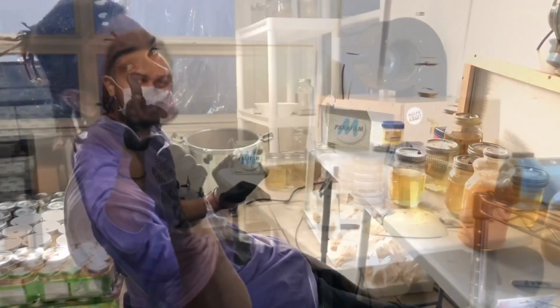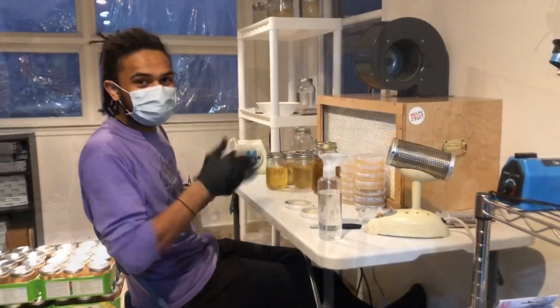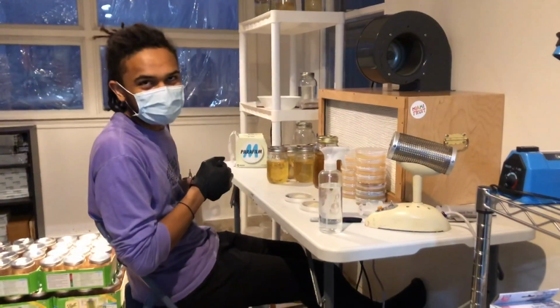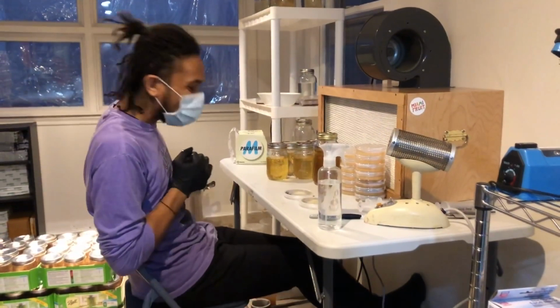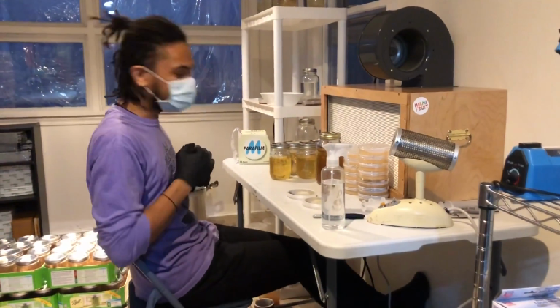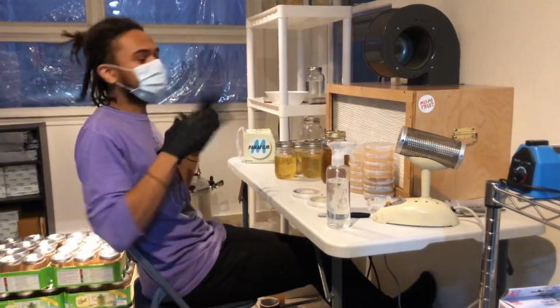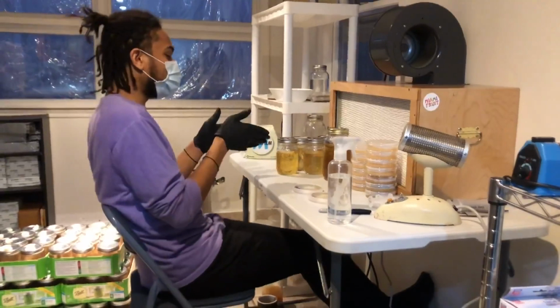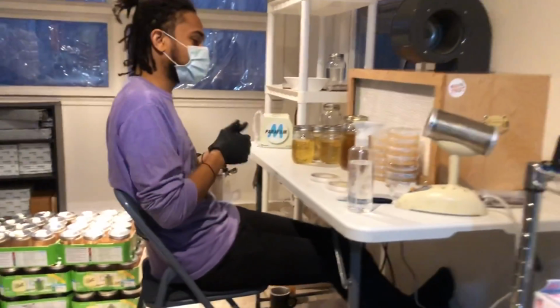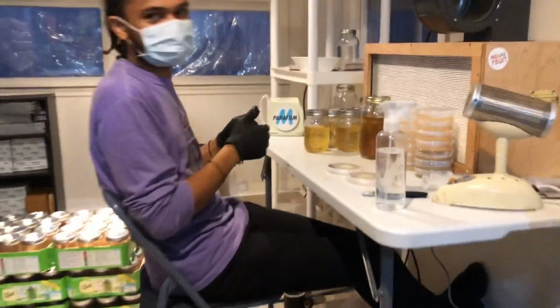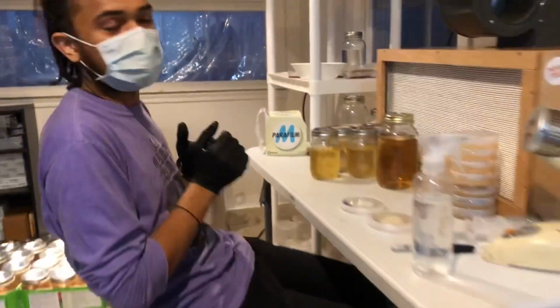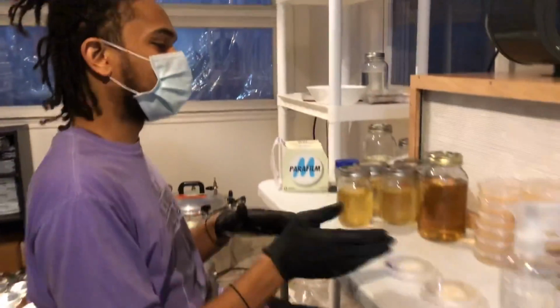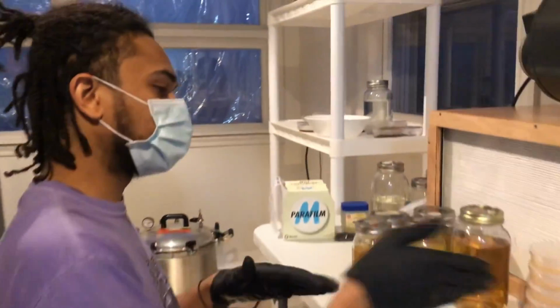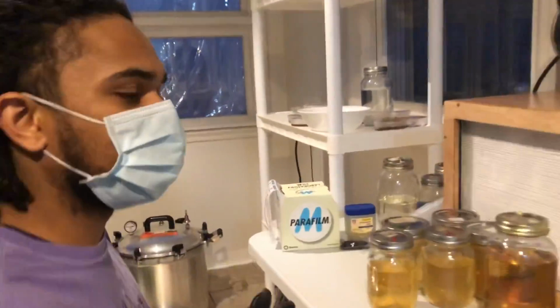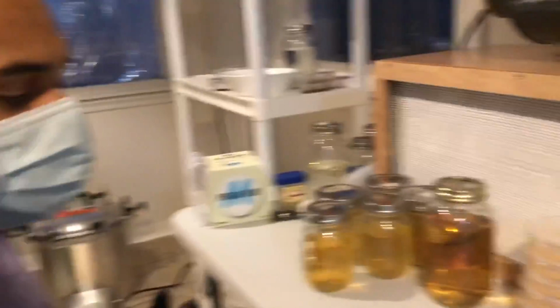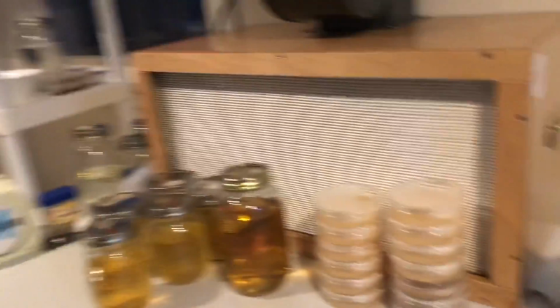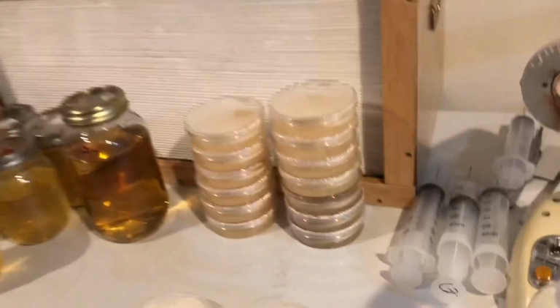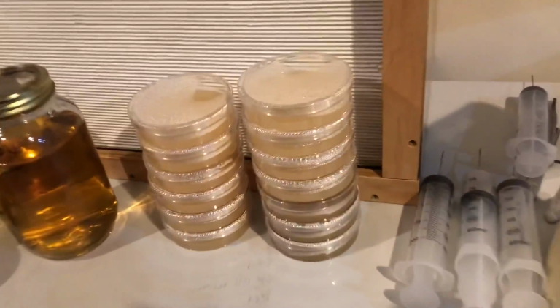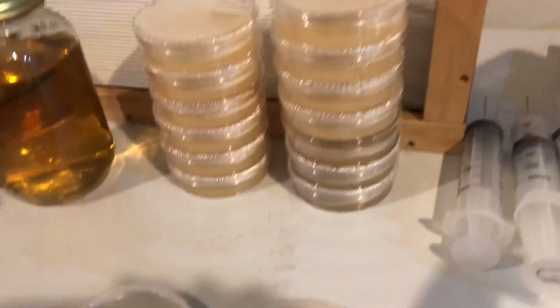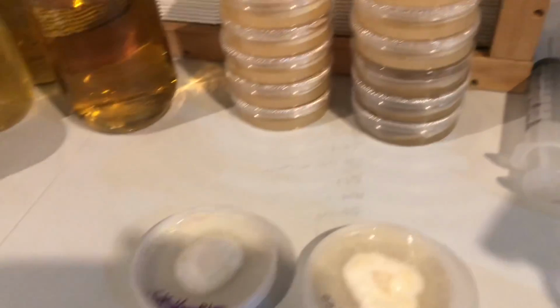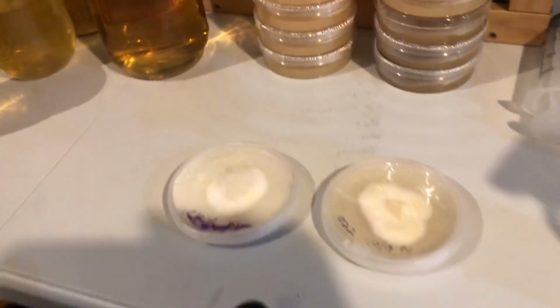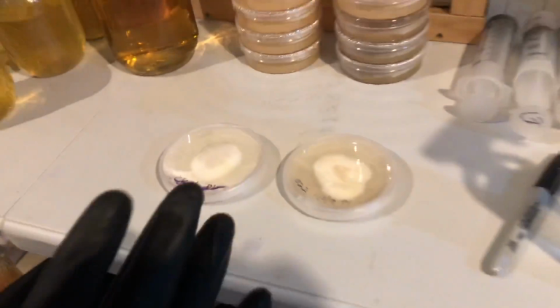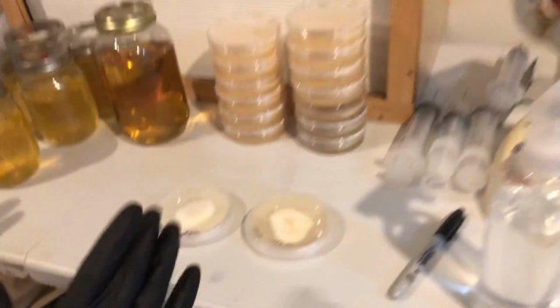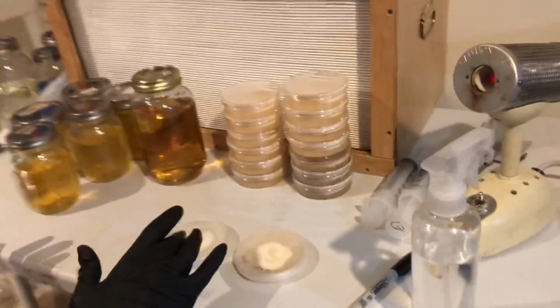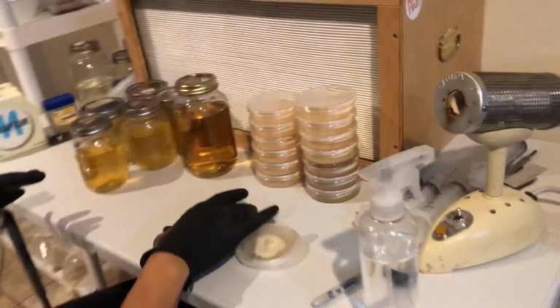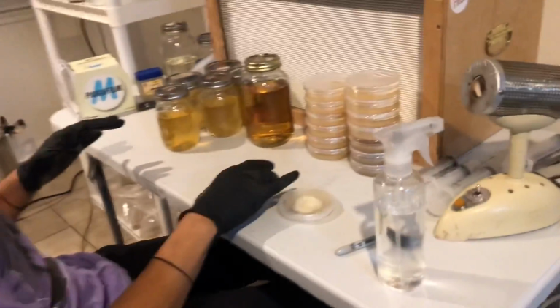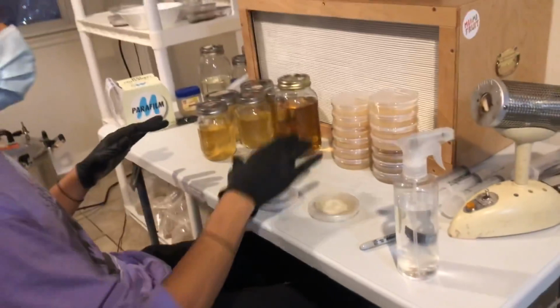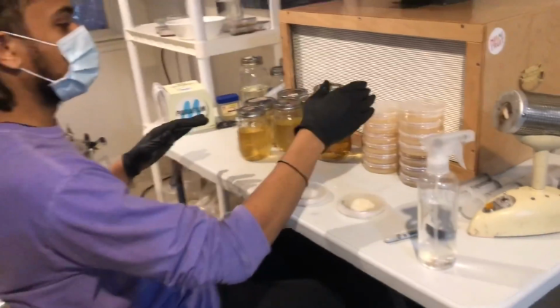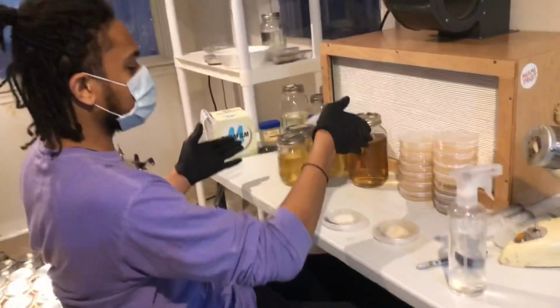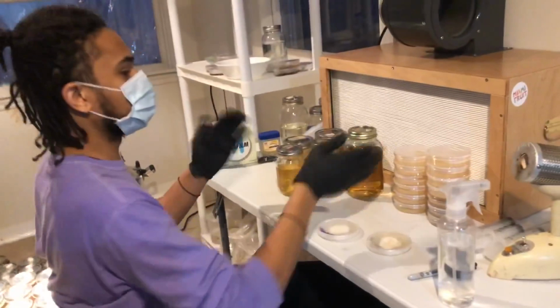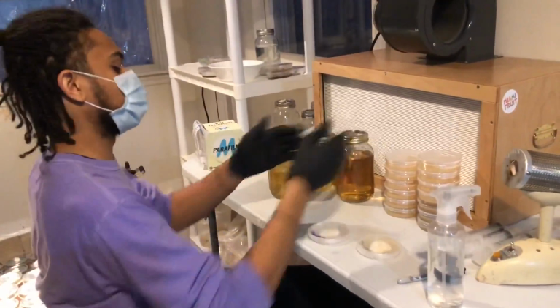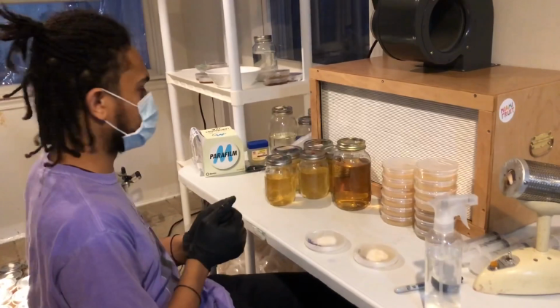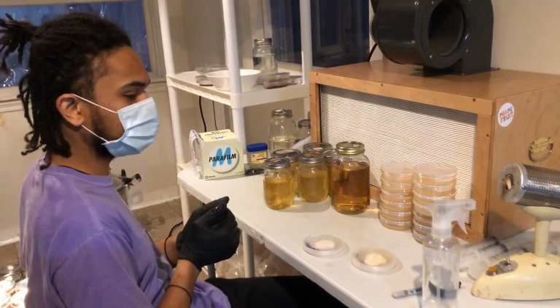Hey everybody, William B. Brown coming back at you. Now we have our liquid cultures that have cooled down and I have poured the agar into the plates. What we're going to go ahead and do is transfer some of these new cordyceps cultures into the liquid culture and then also onto another plate.